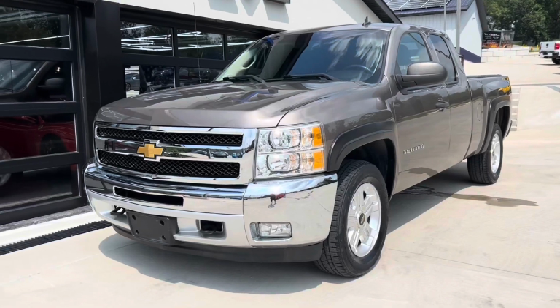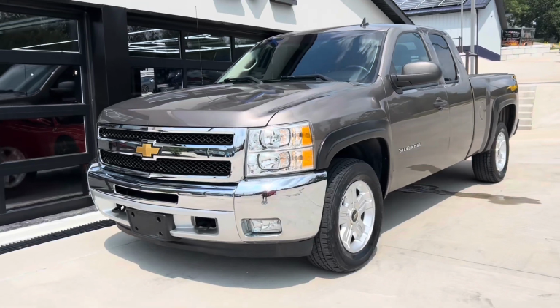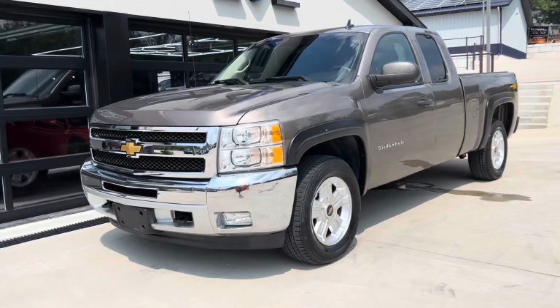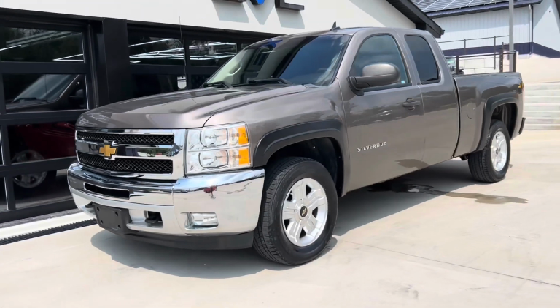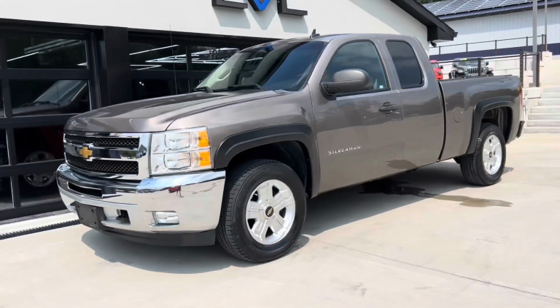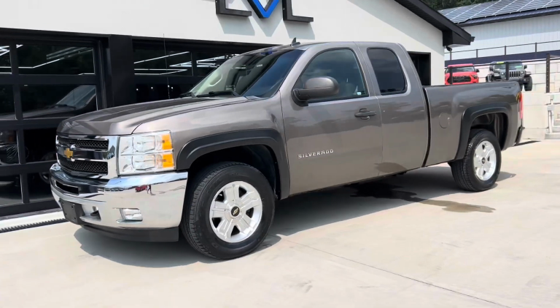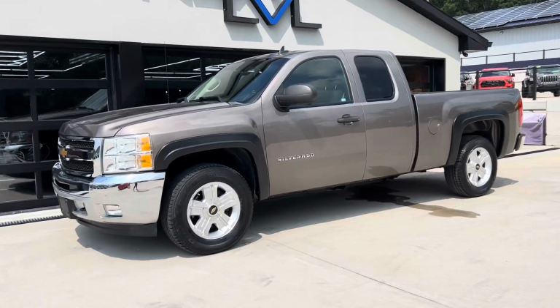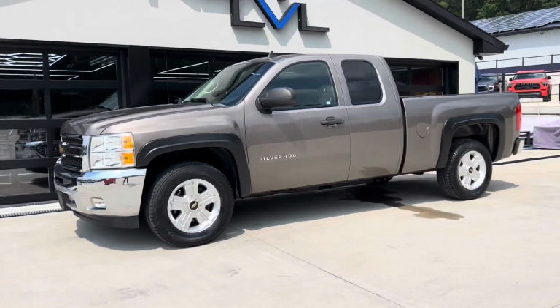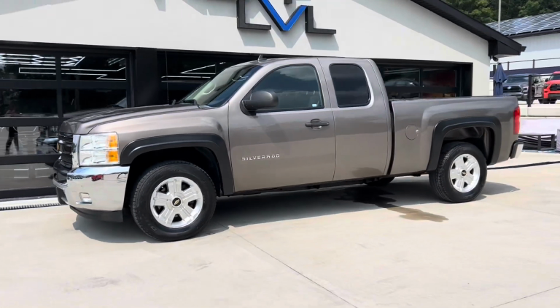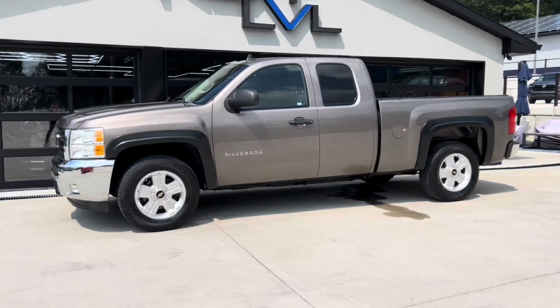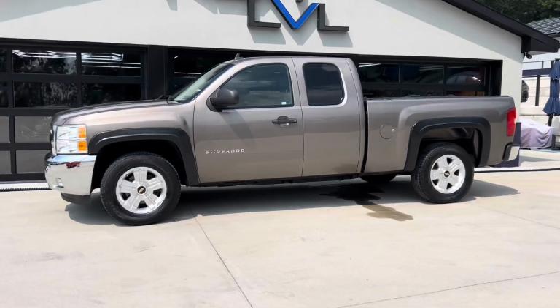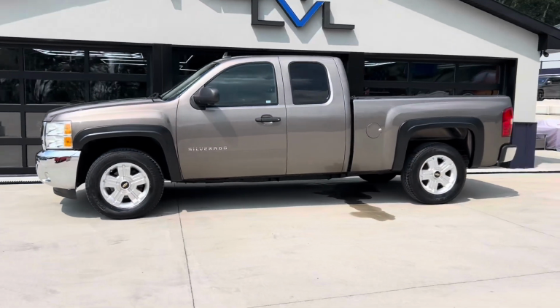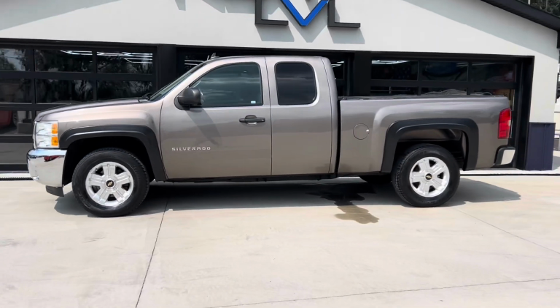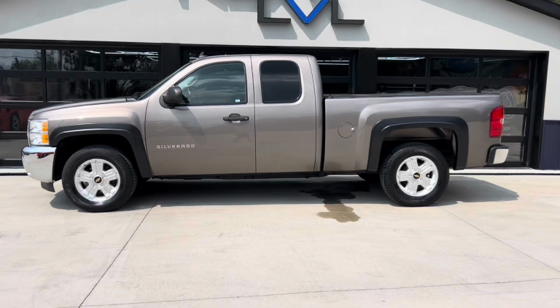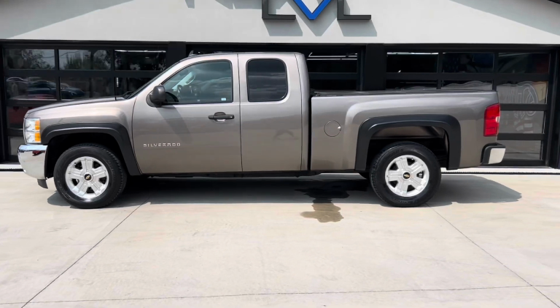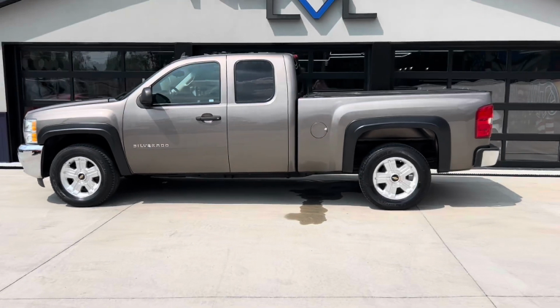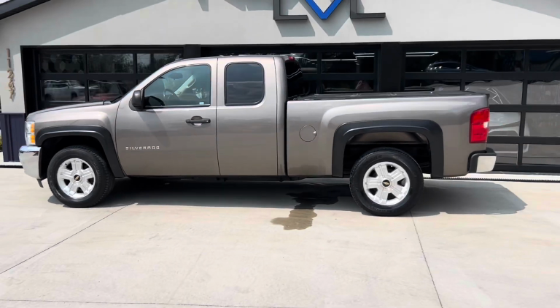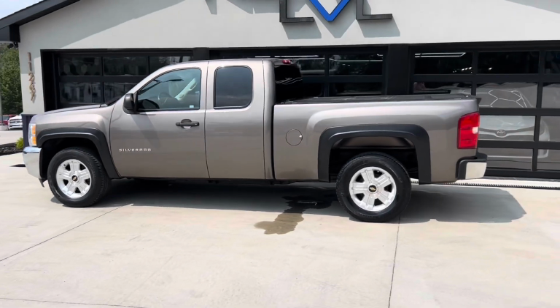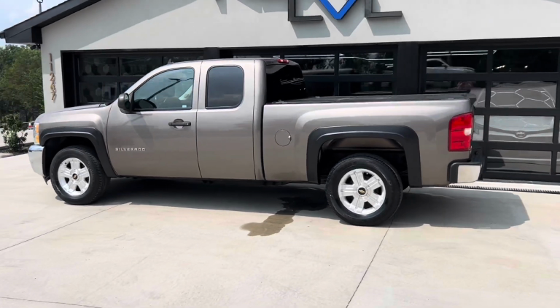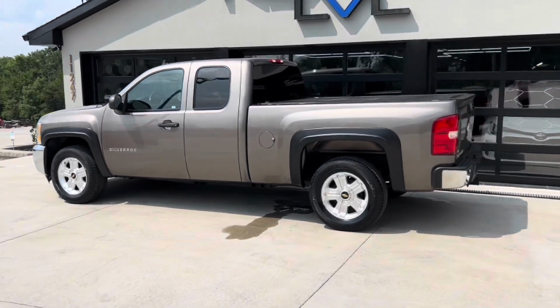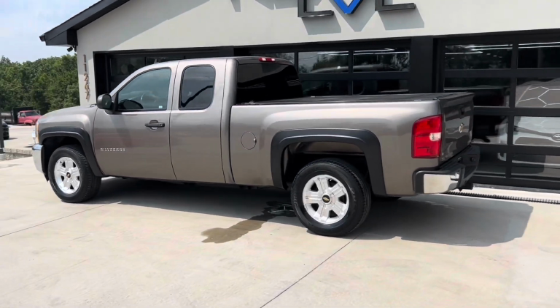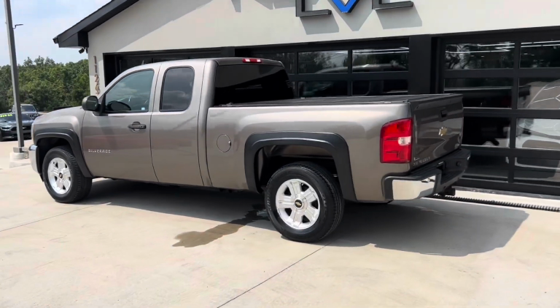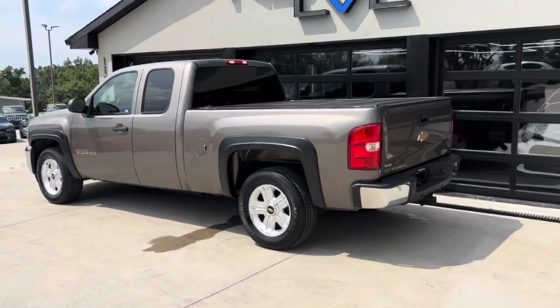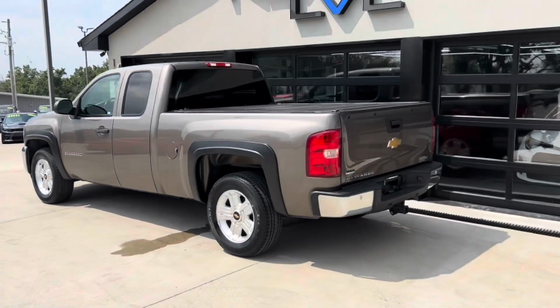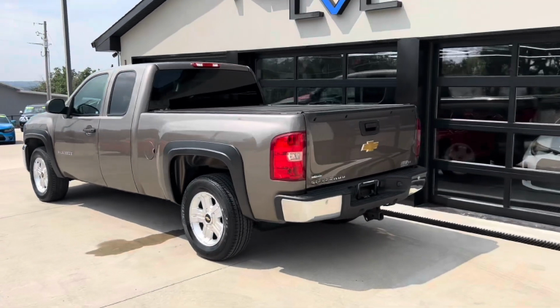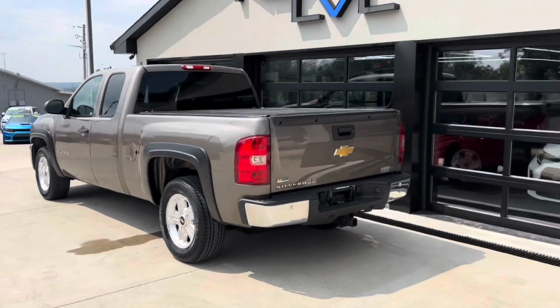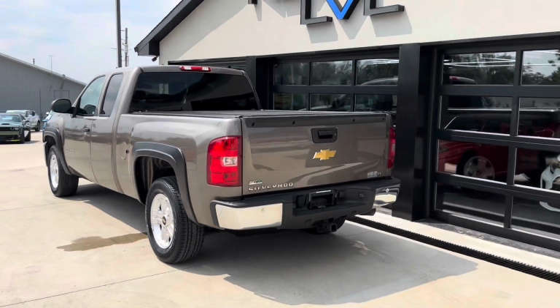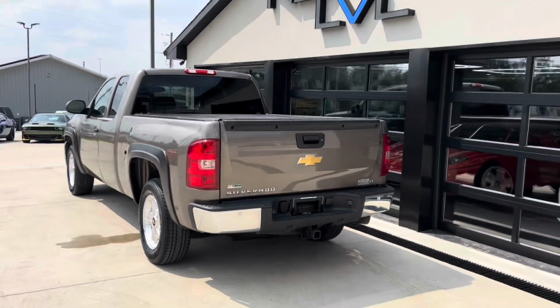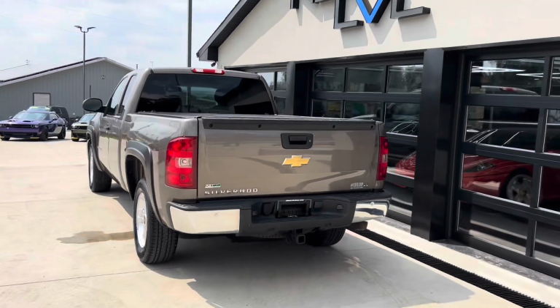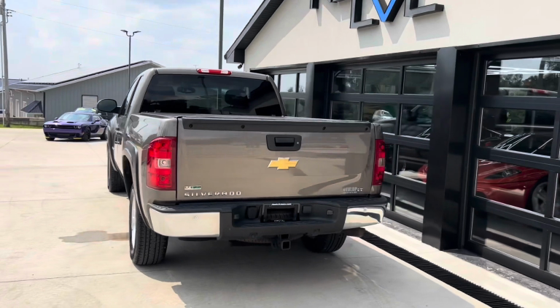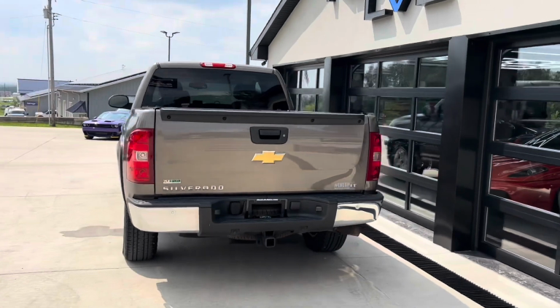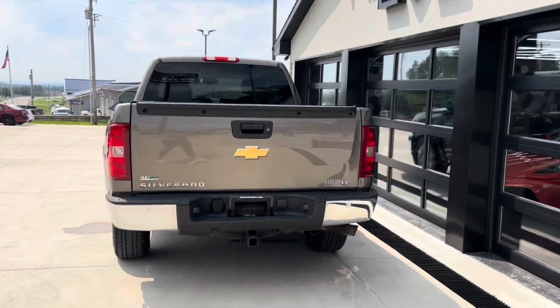This 2012 Chevy Silverado Z71 is powered by the 5.3 liter V8 engine. It's the extended cab, it is four wheel drive, and it's got a lot of truck for the money. Let's take a look.